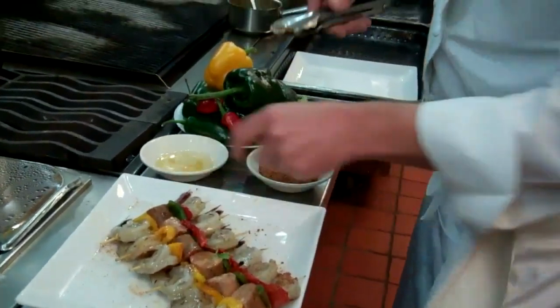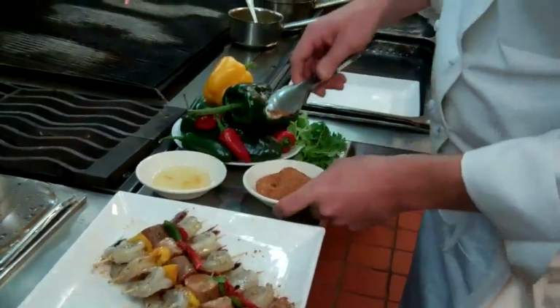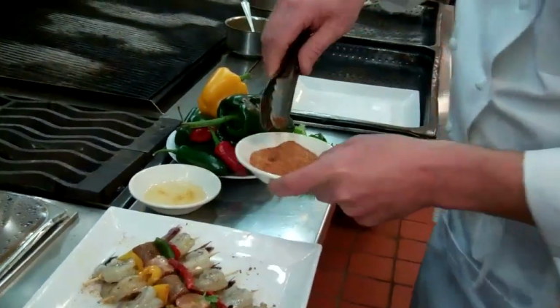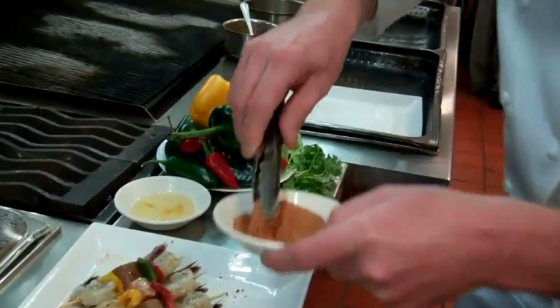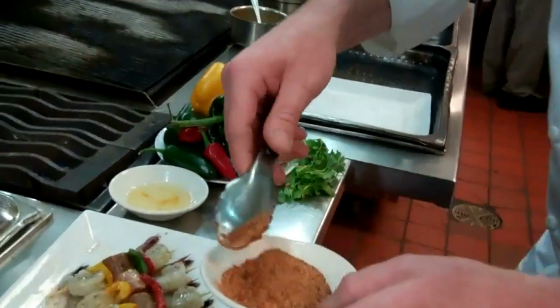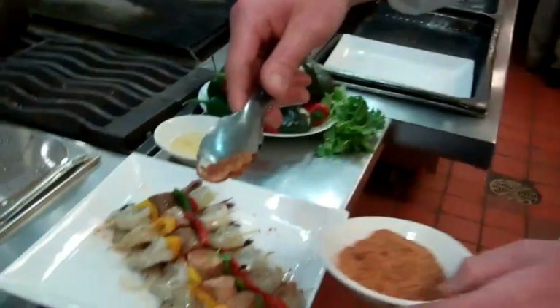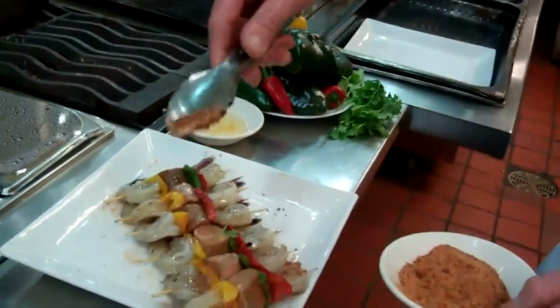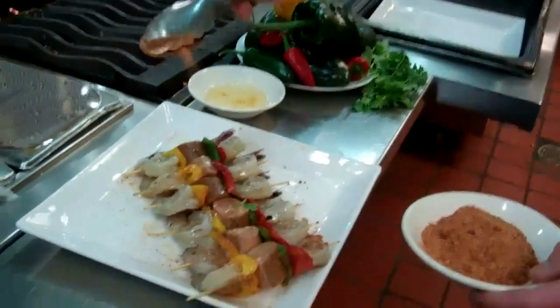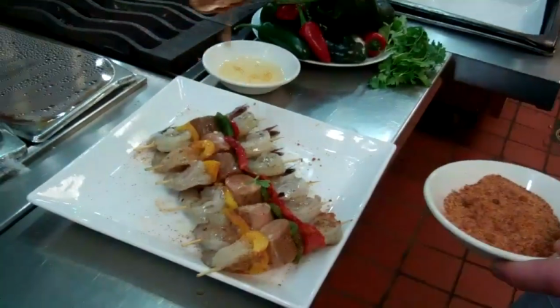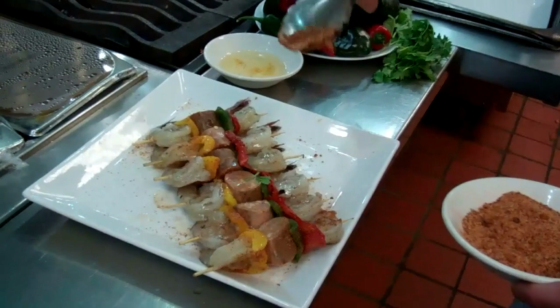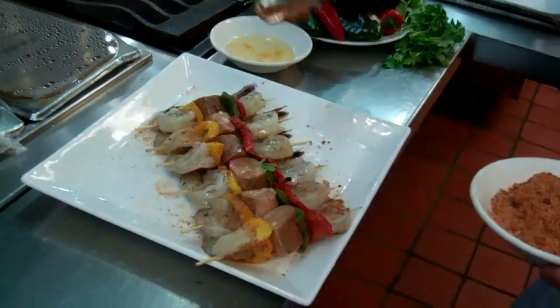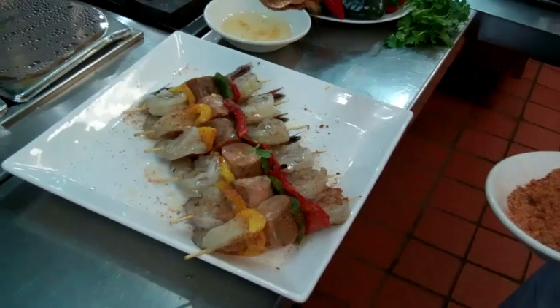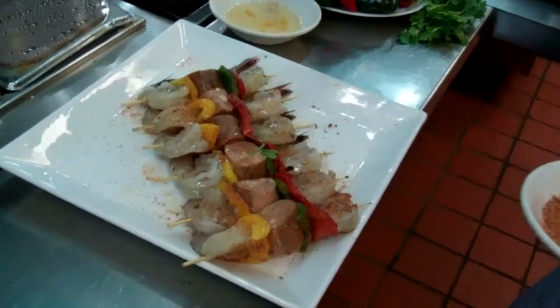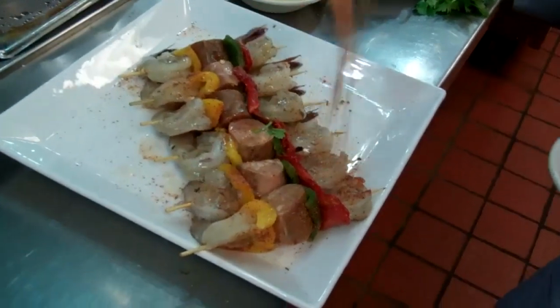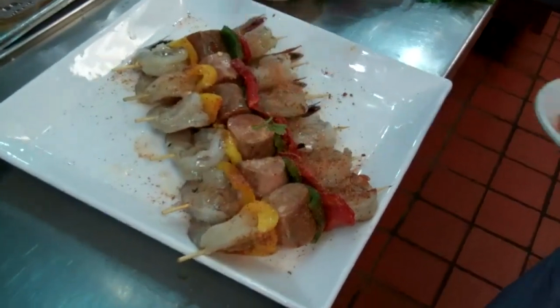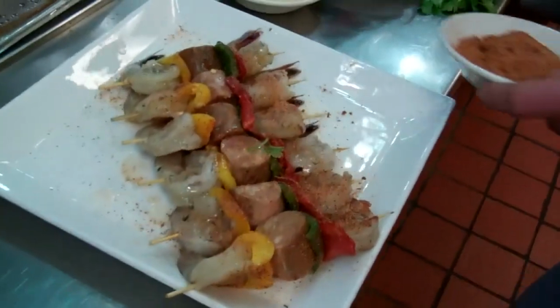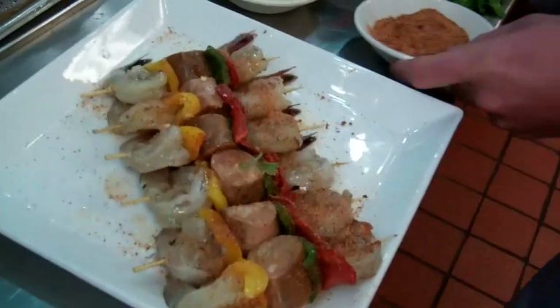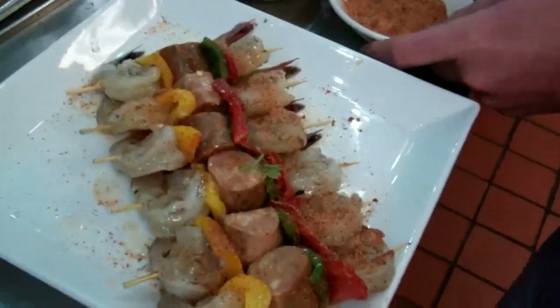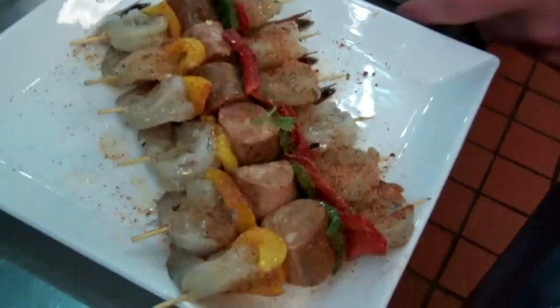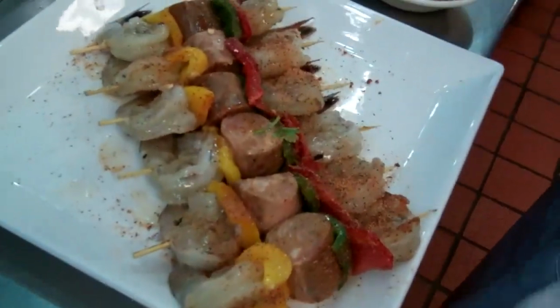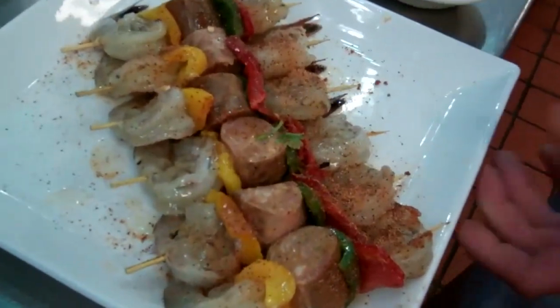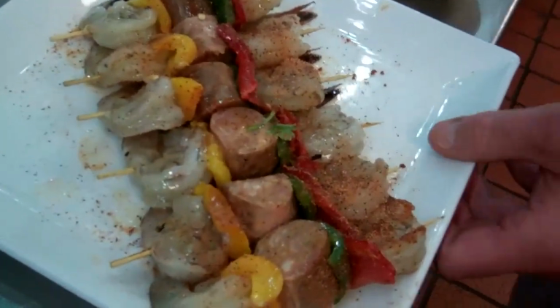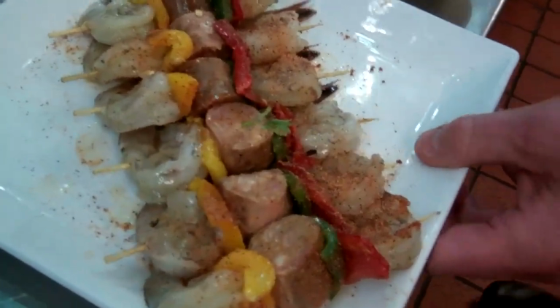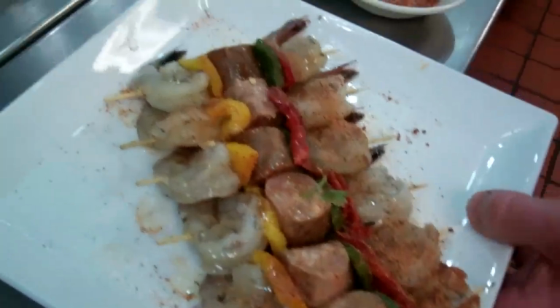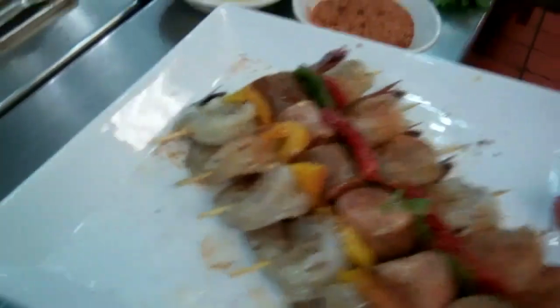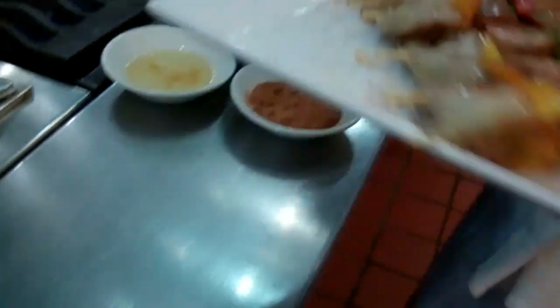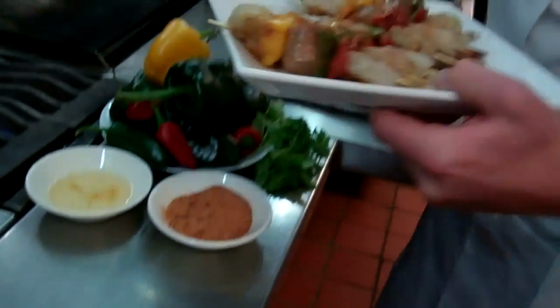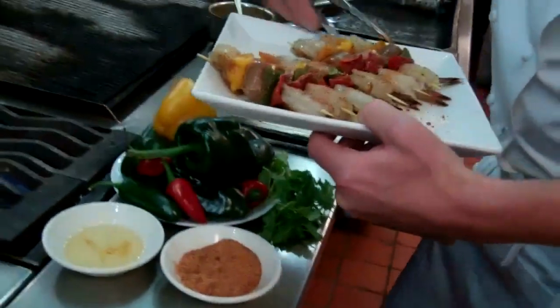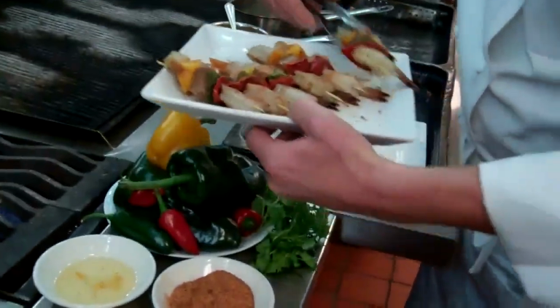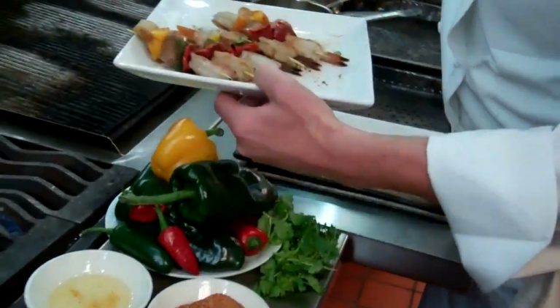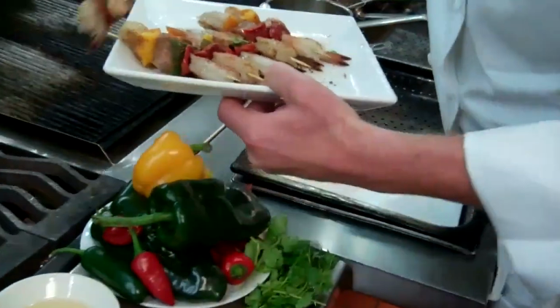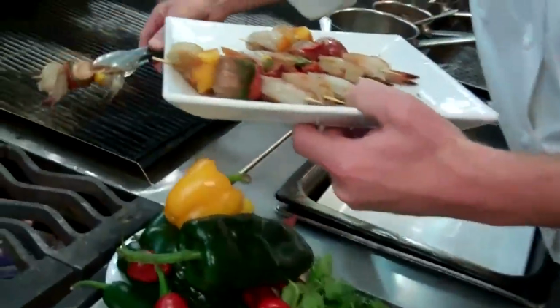Really just trying to coat up the shrimp and some of the peppers. That's enough — simple, that easy. Right on to the grill.